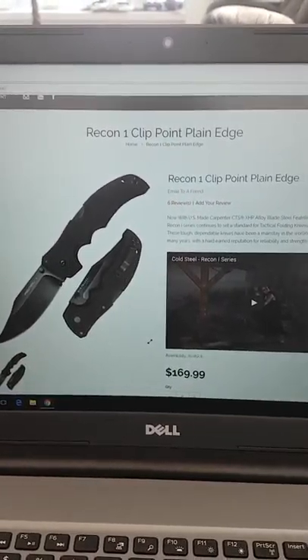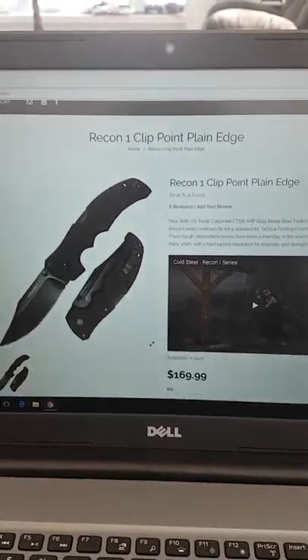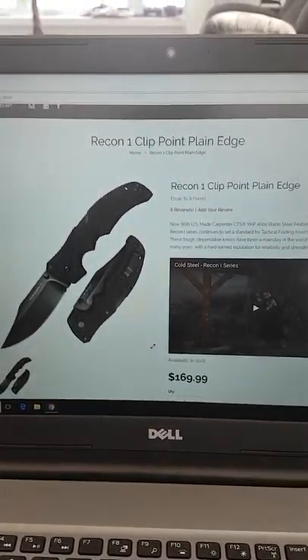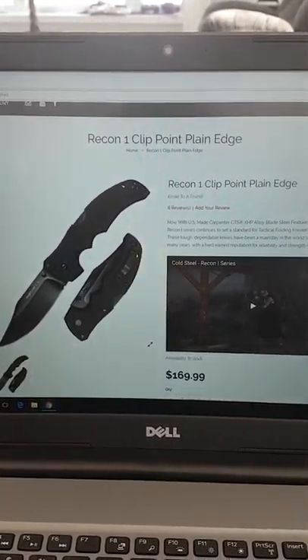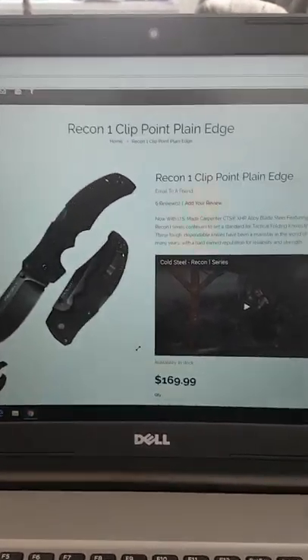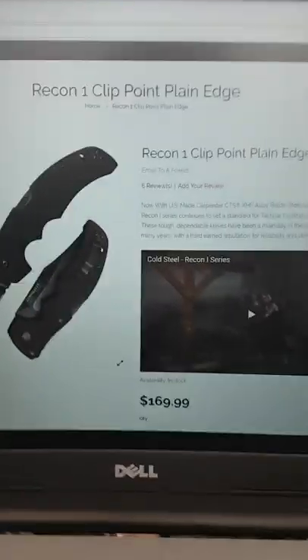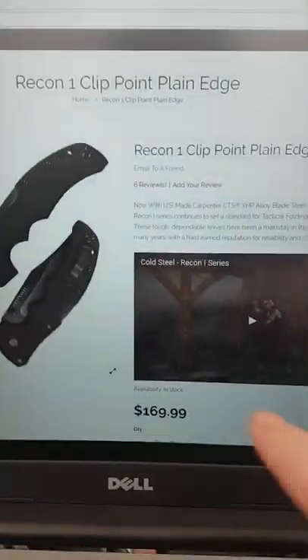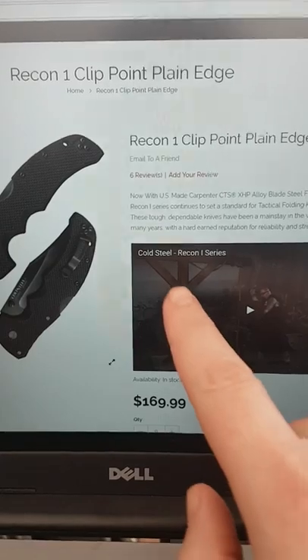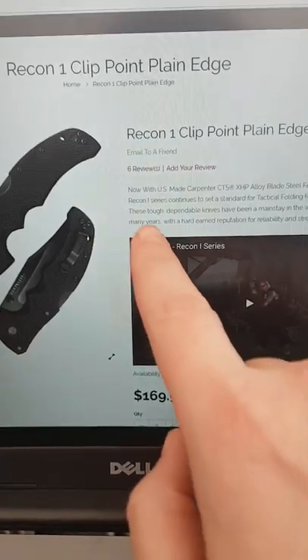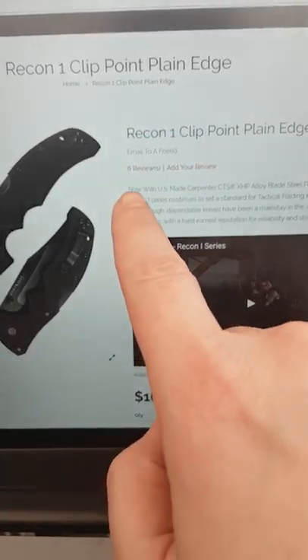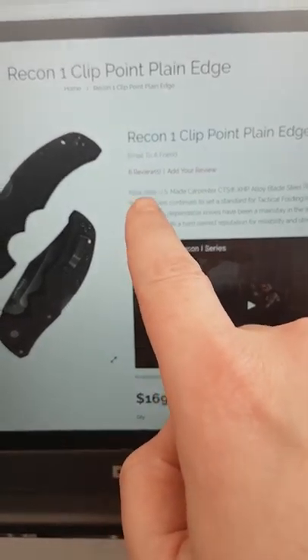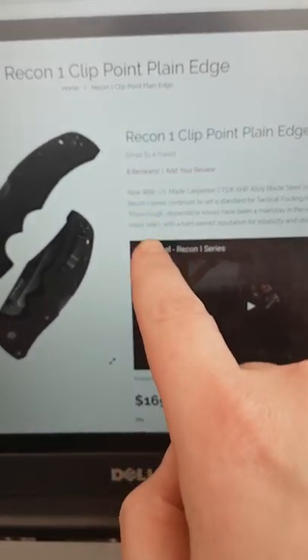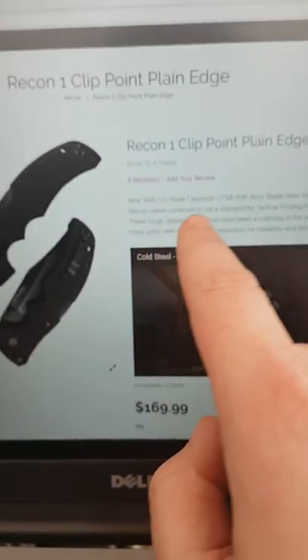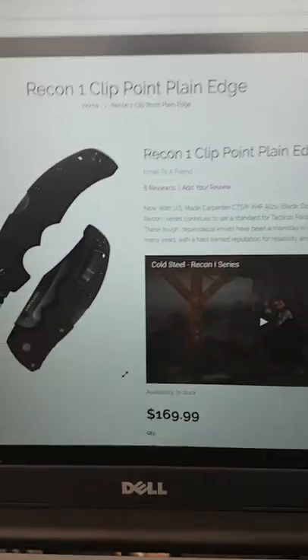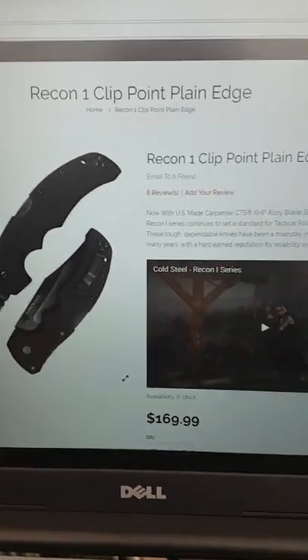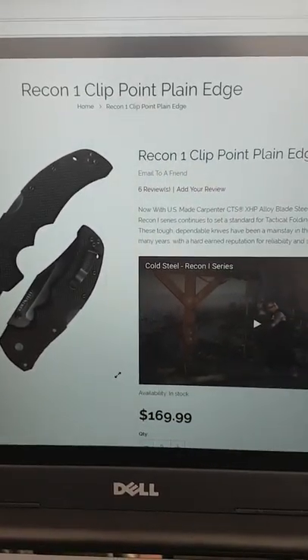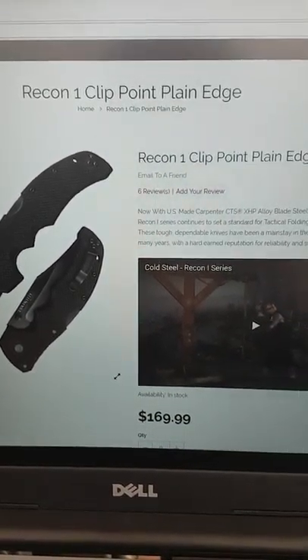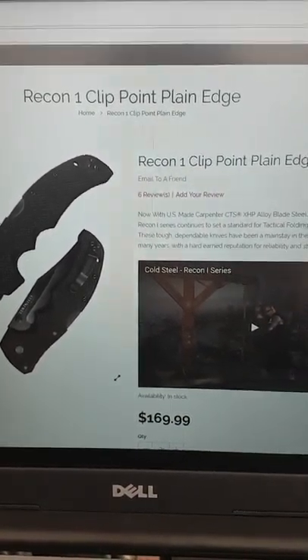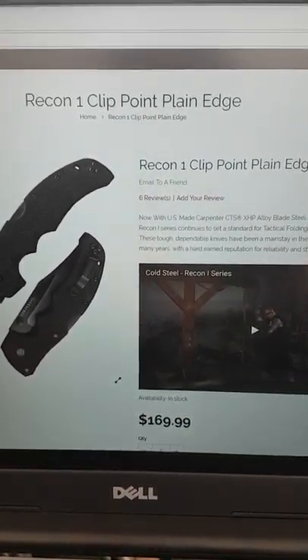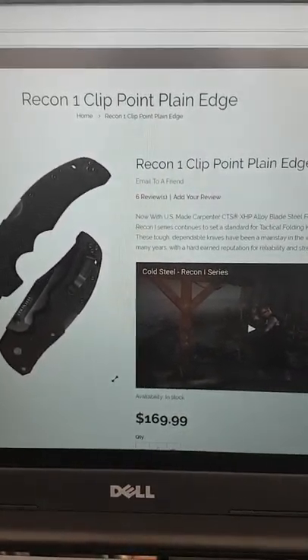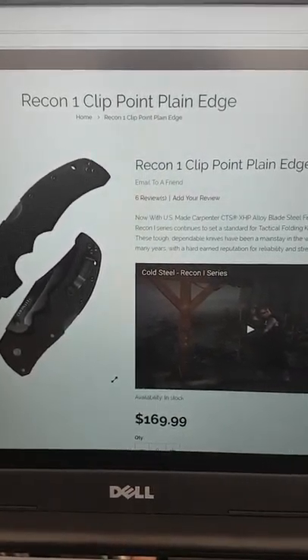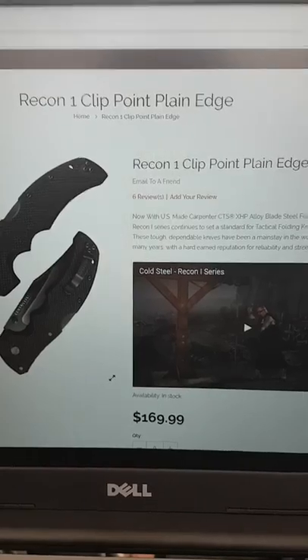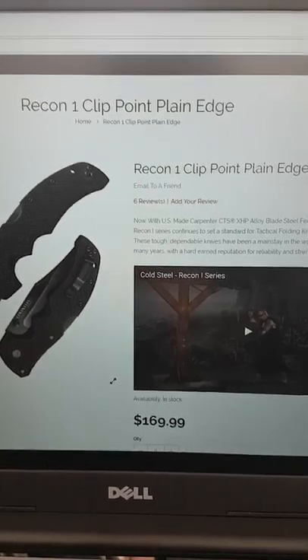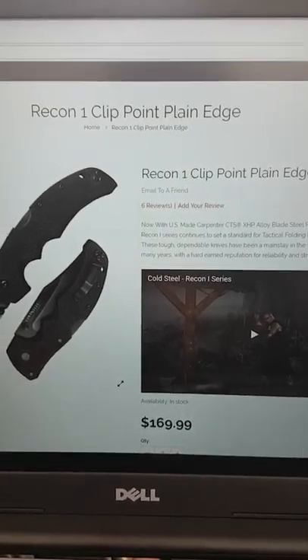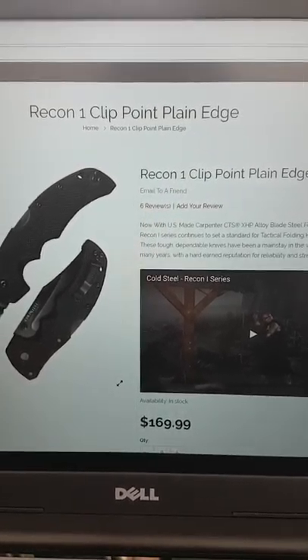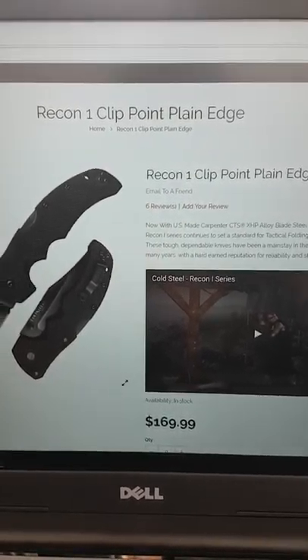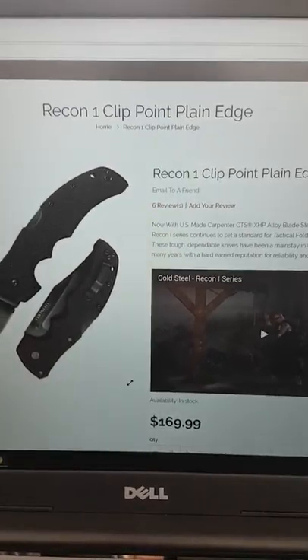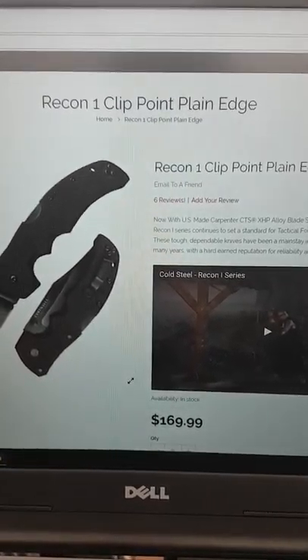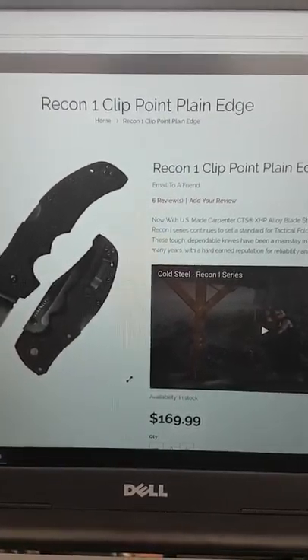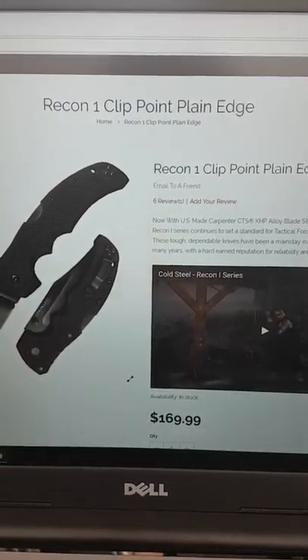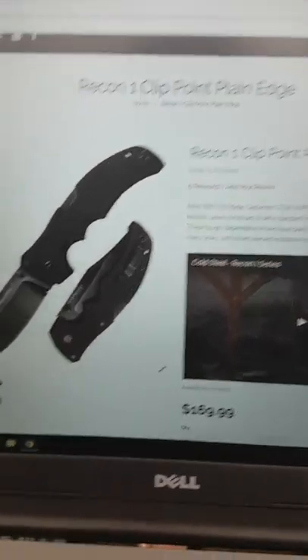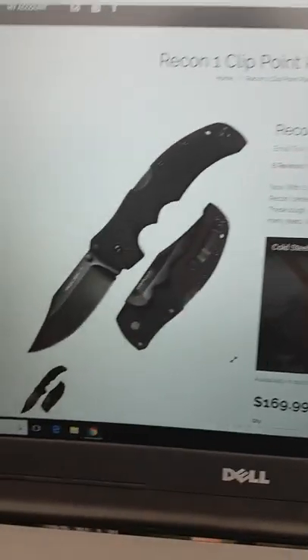You think American-made when you see phrases like 'now with U.S. Carpenter' and similar wording. But it's not made in the U.S. — it's made in Taiwan.